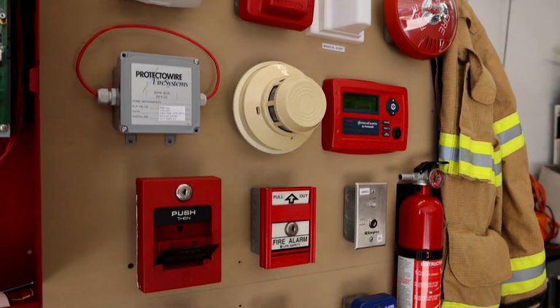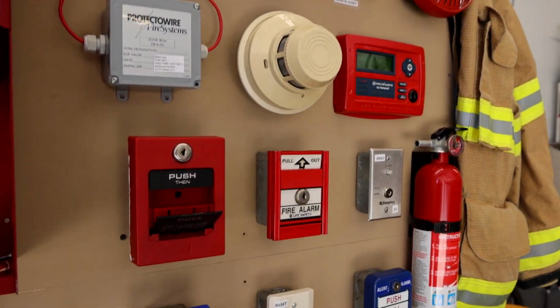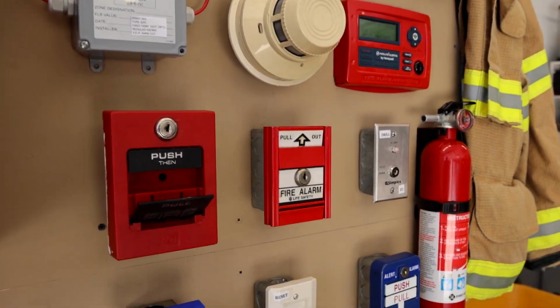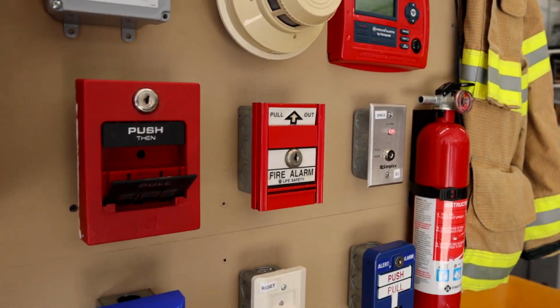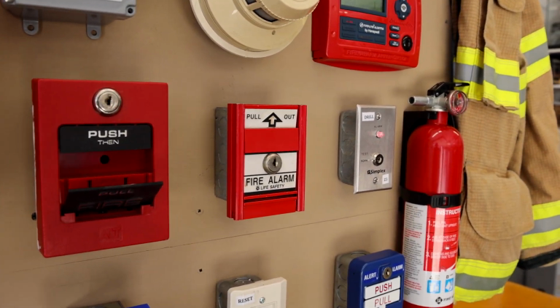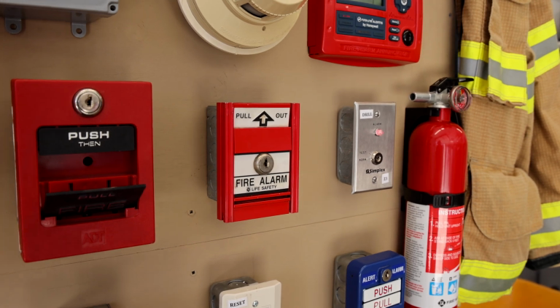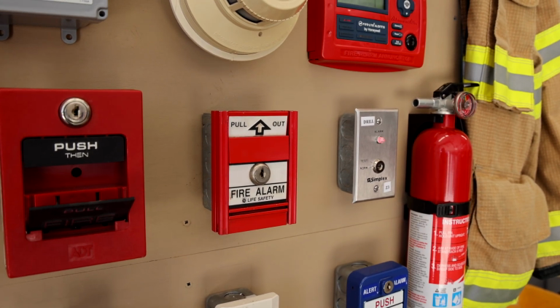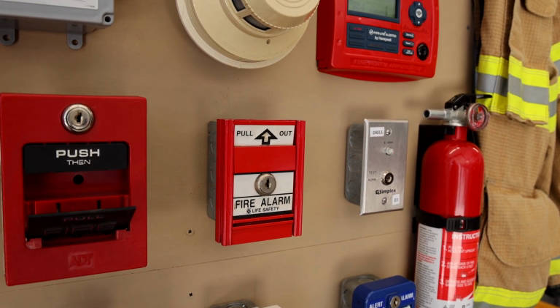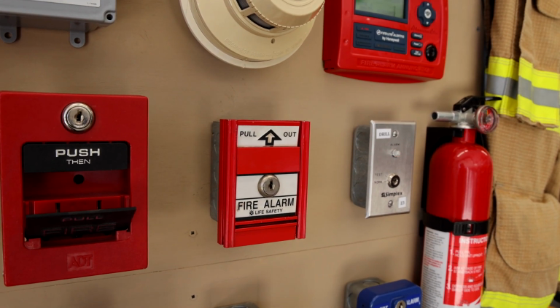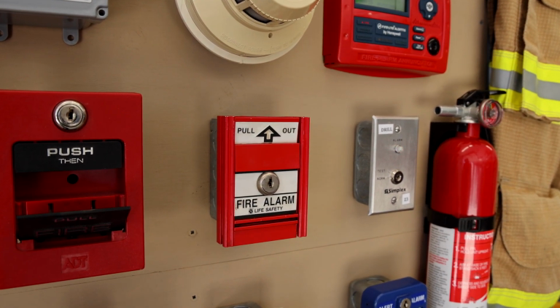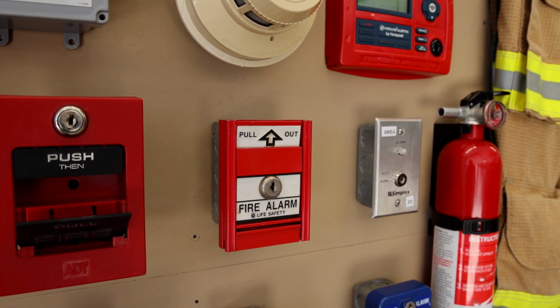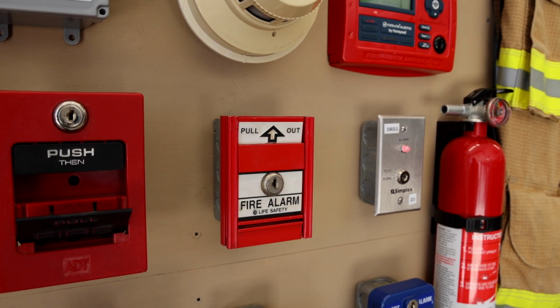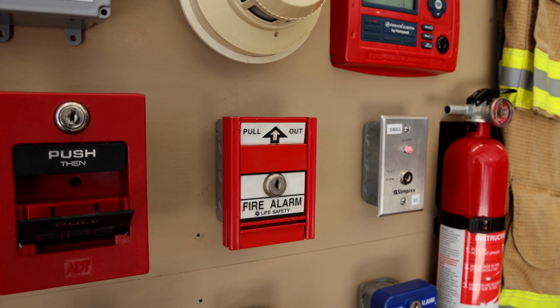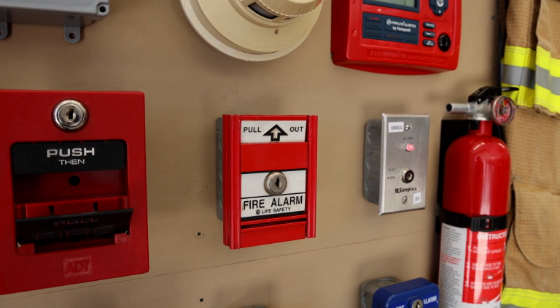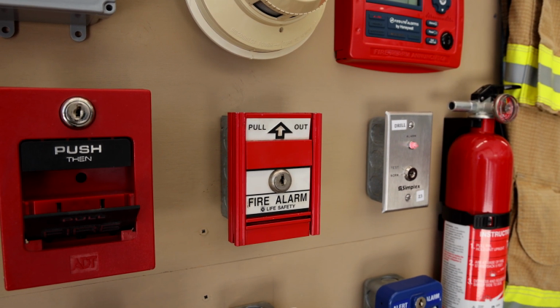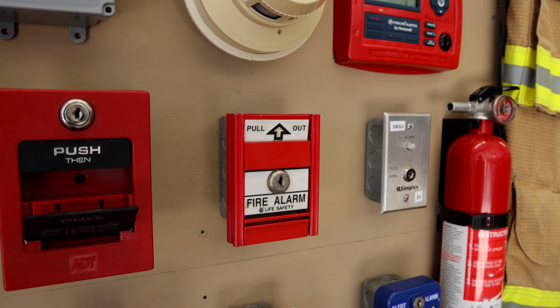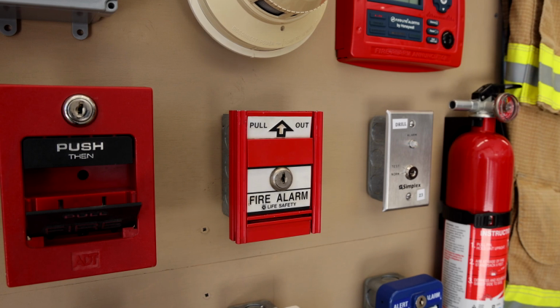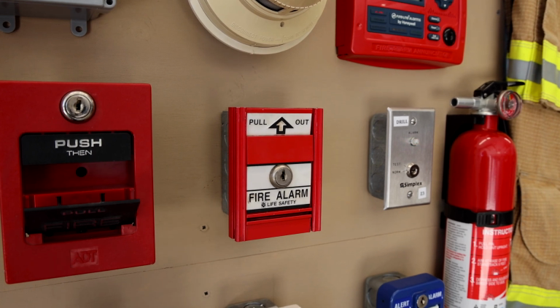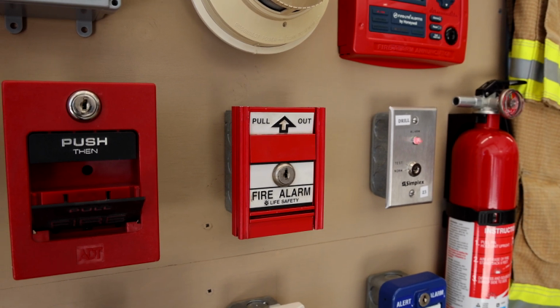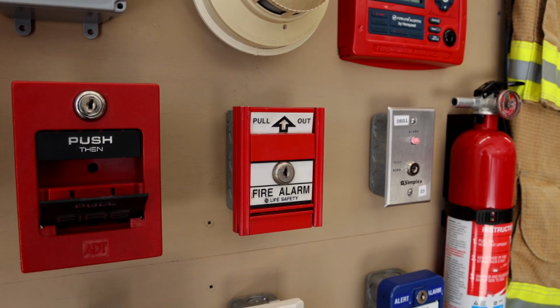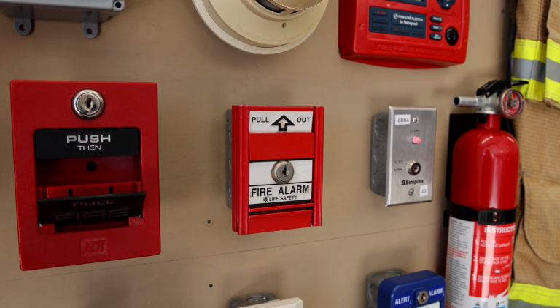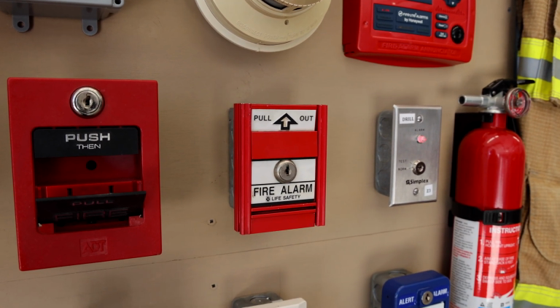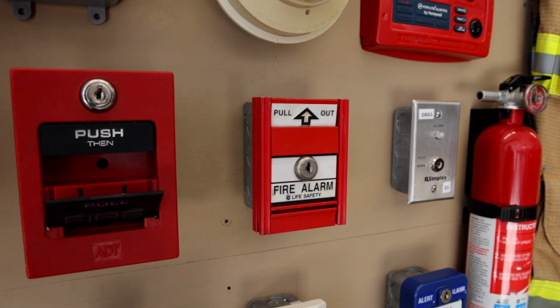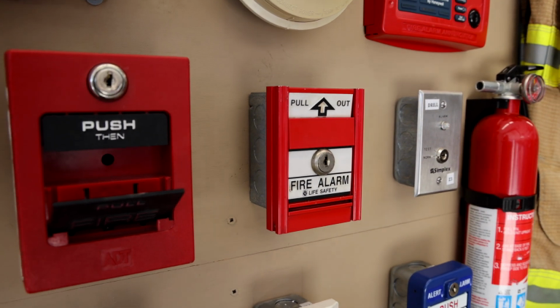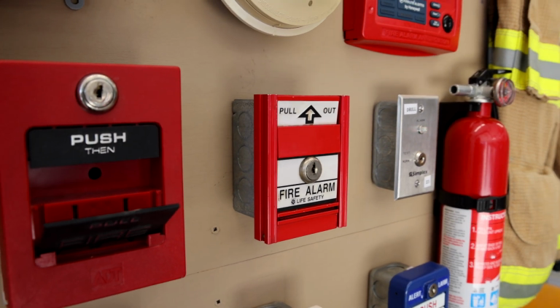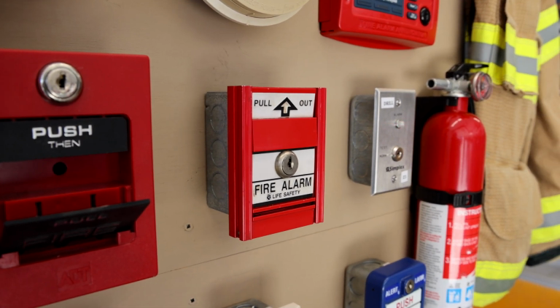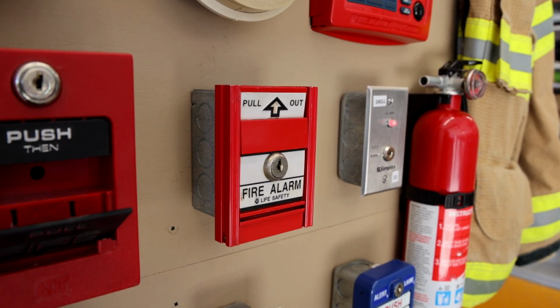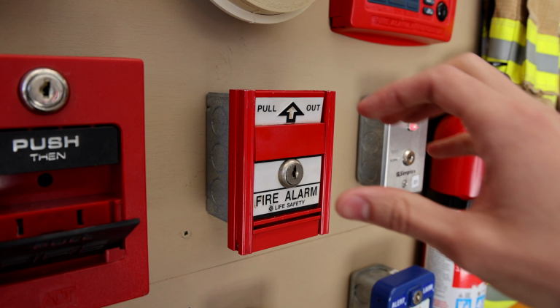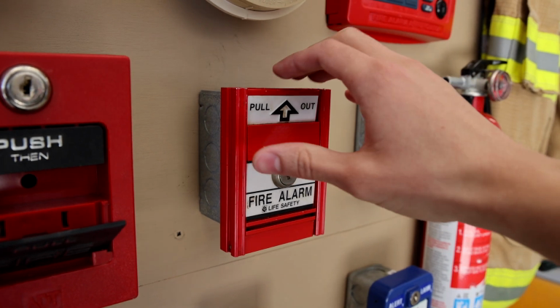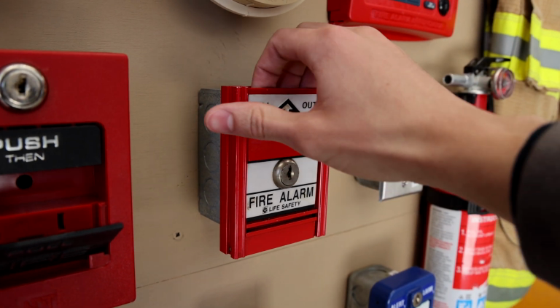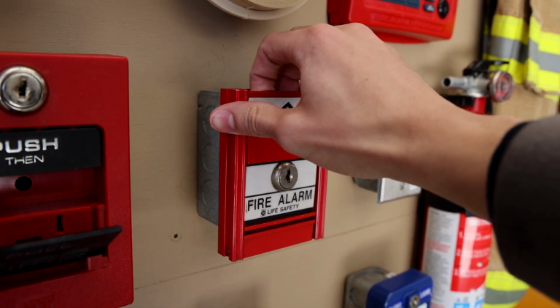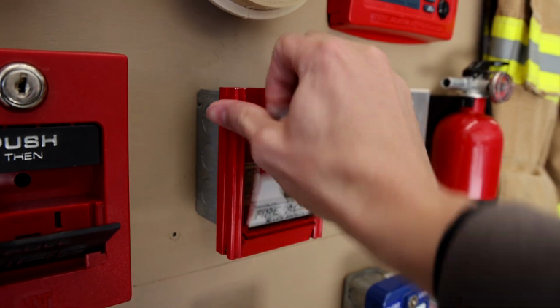For another pull station, I have this. It is a MERCOM Life Safety MS-501U. I'm thinking we'll go ahead and pull this and re-alarm the system. Here we go.